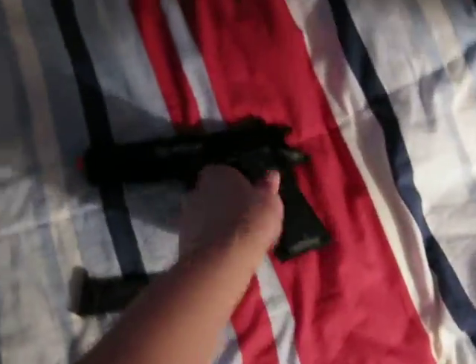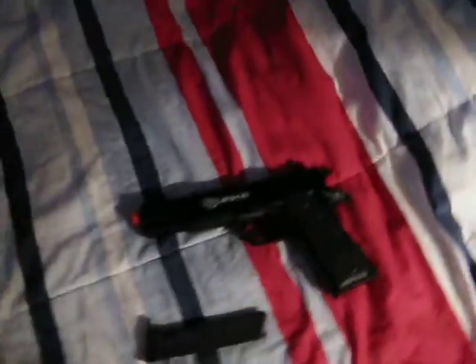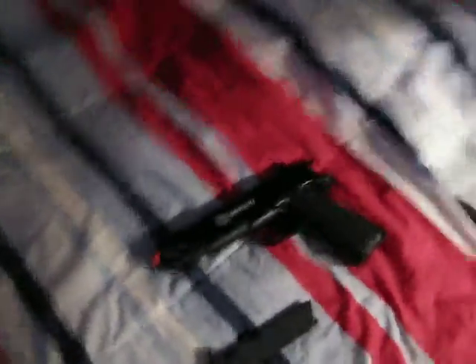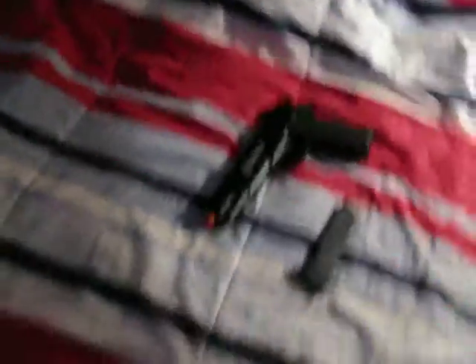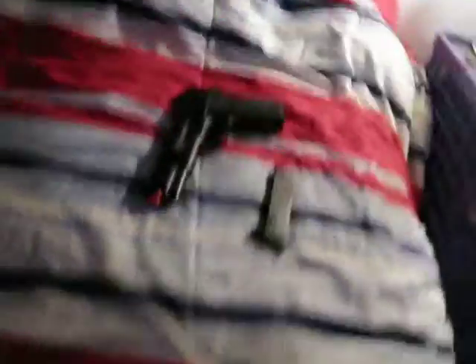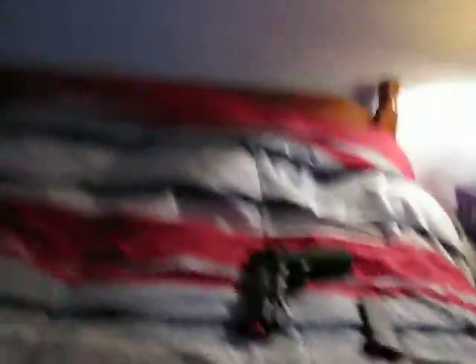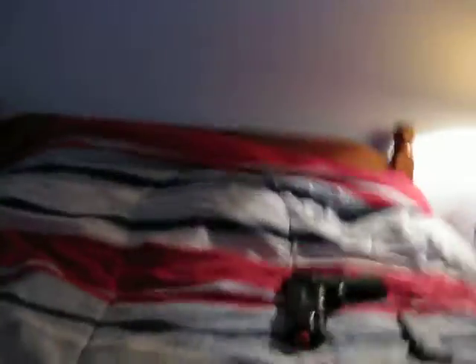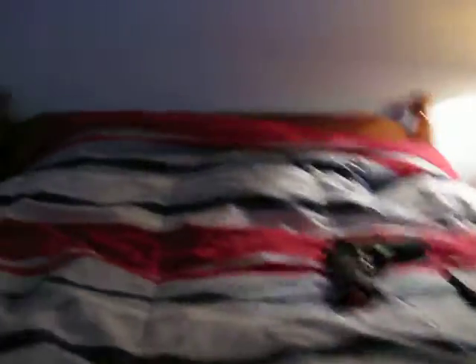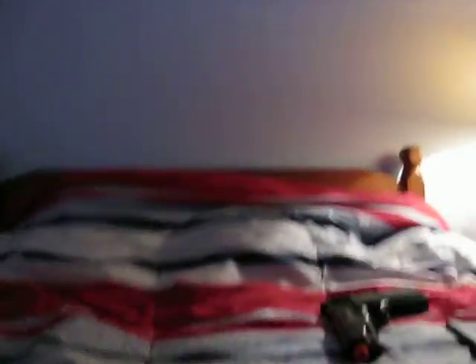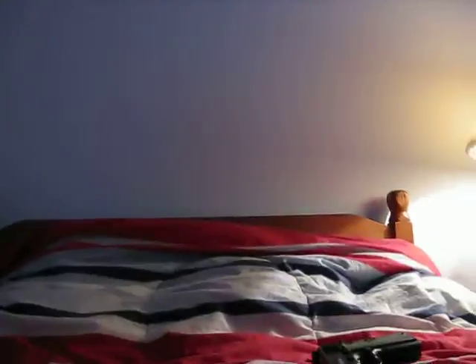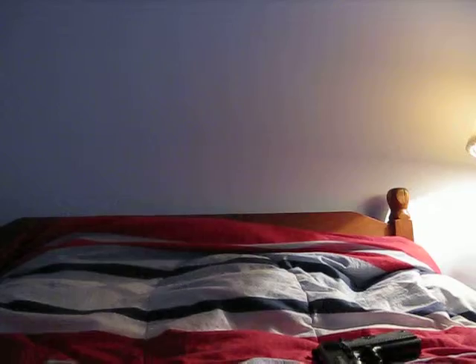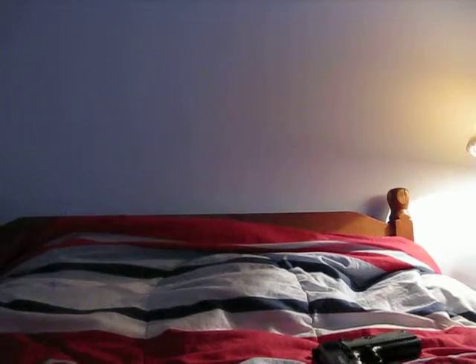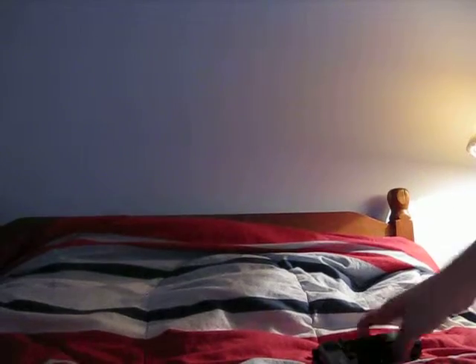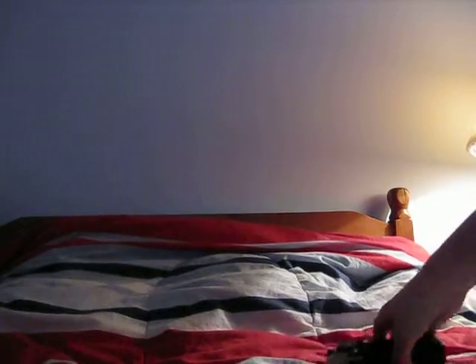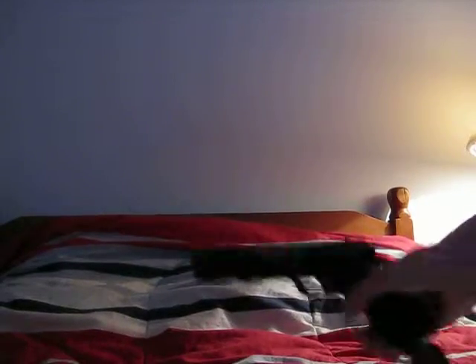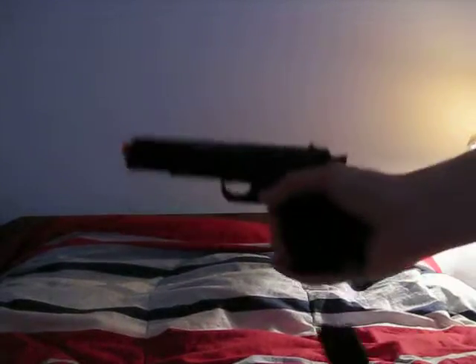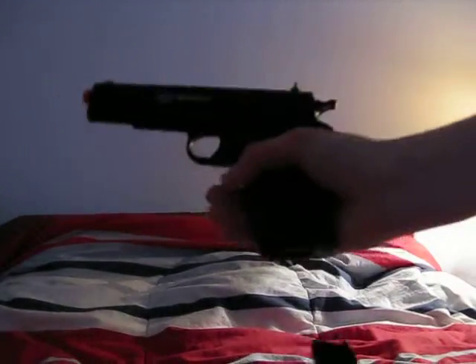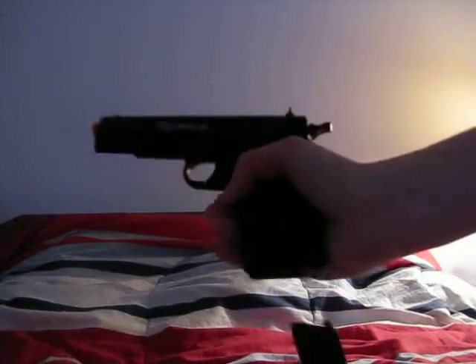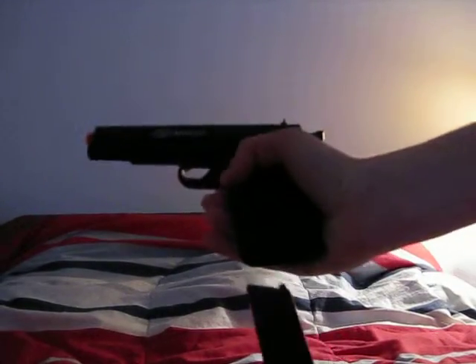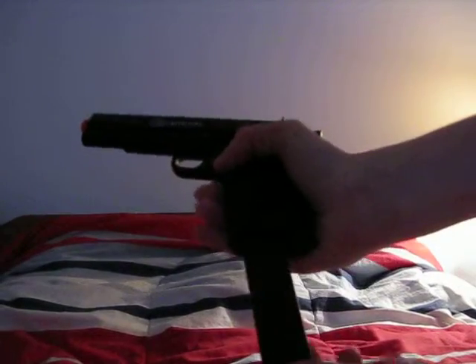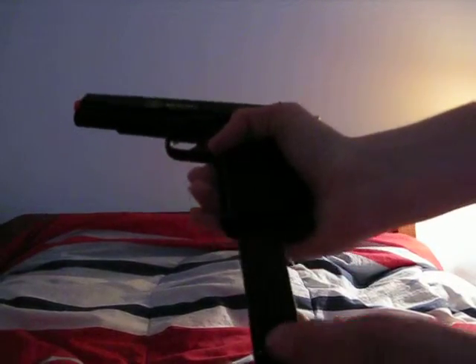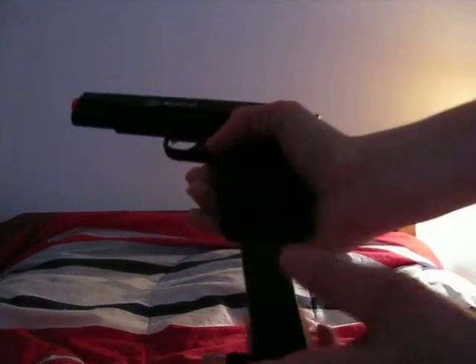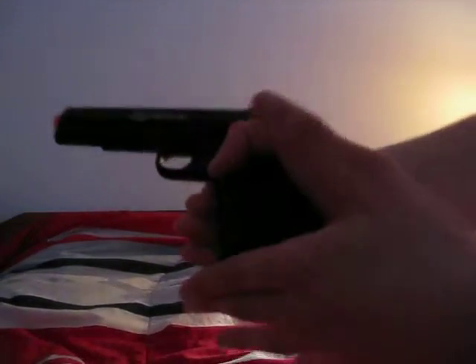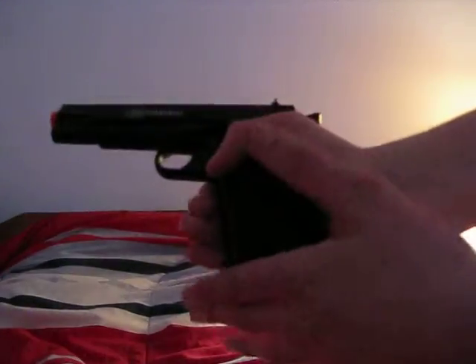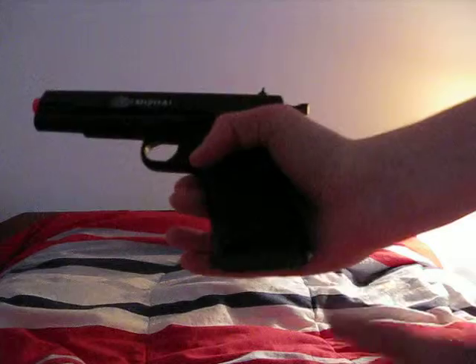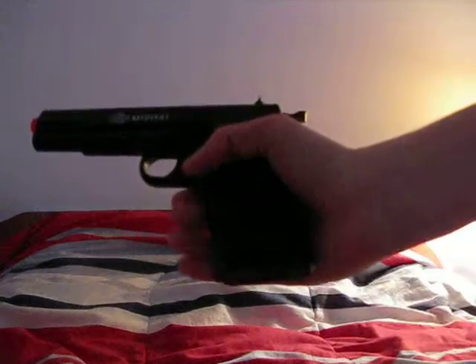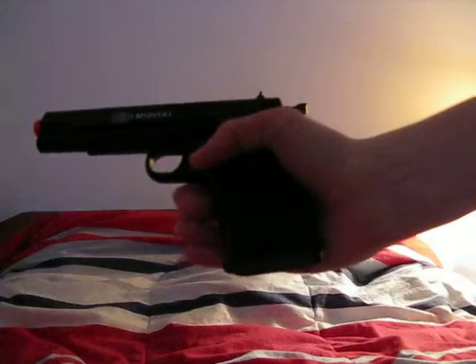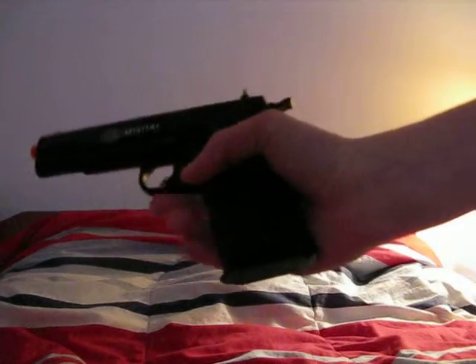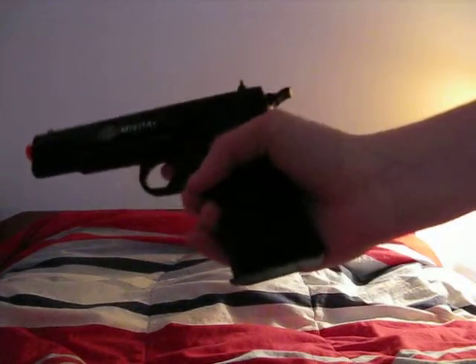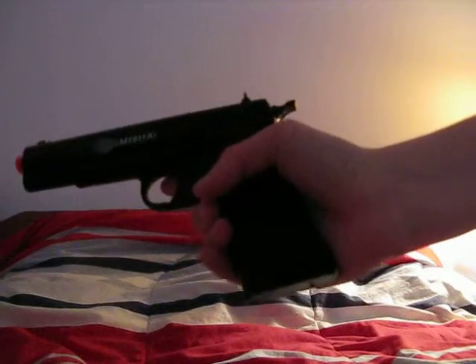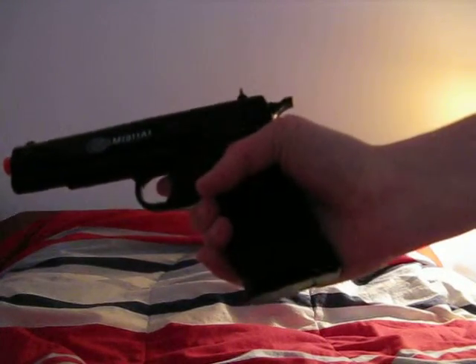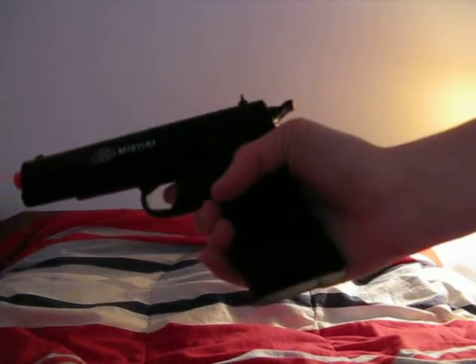Here's how you load it. Take the gun and the clip, slide the clip in — when you hear the click, that's when it's in.